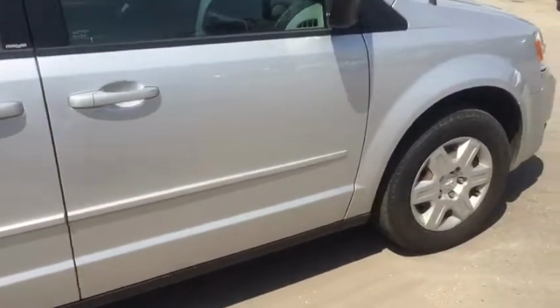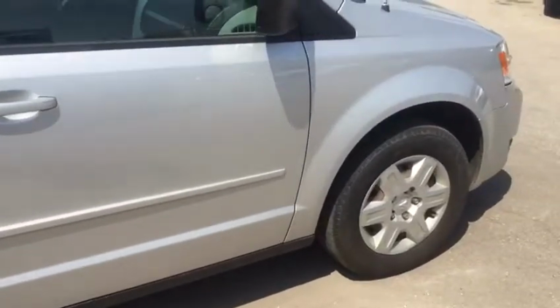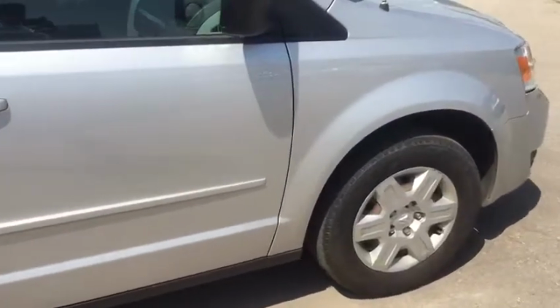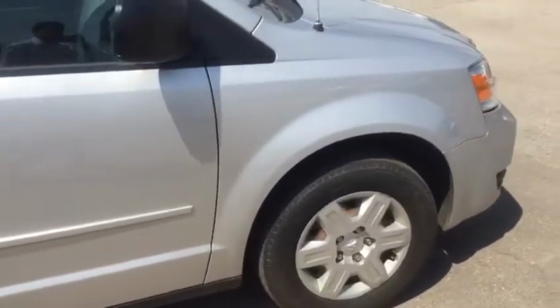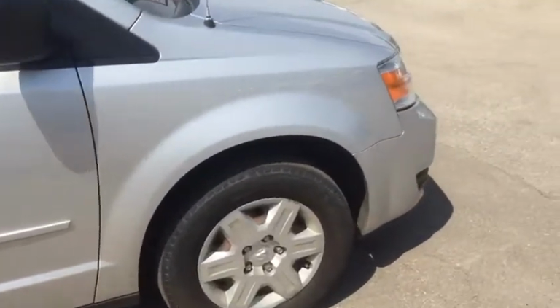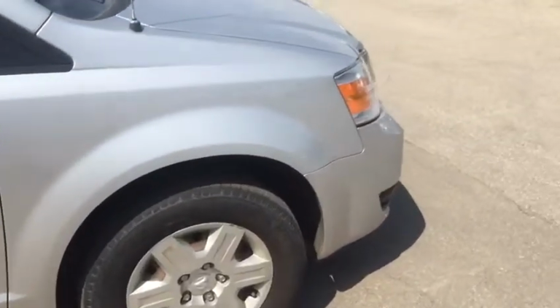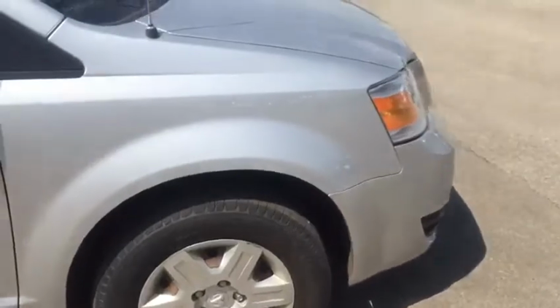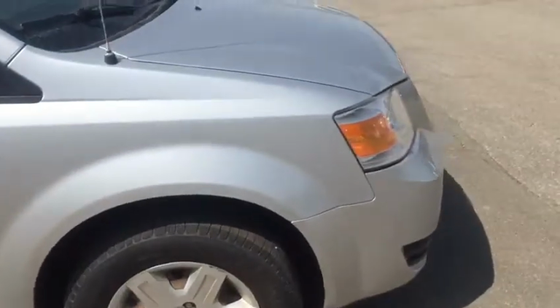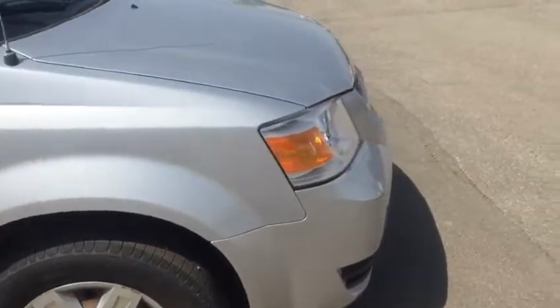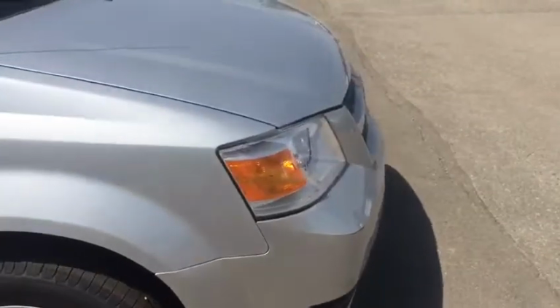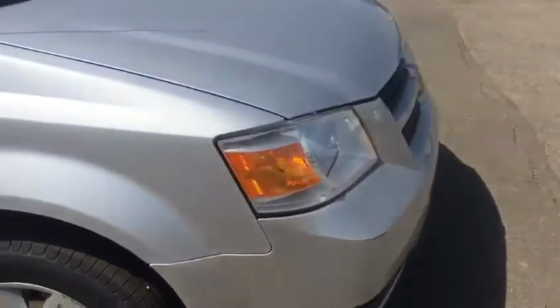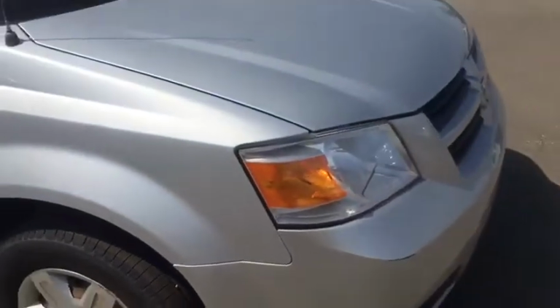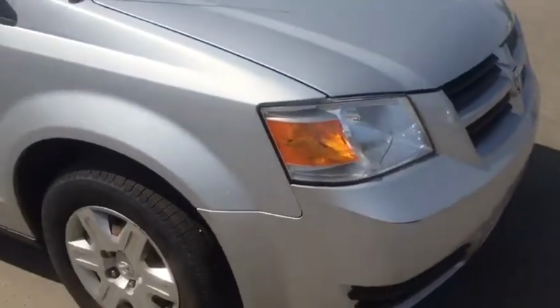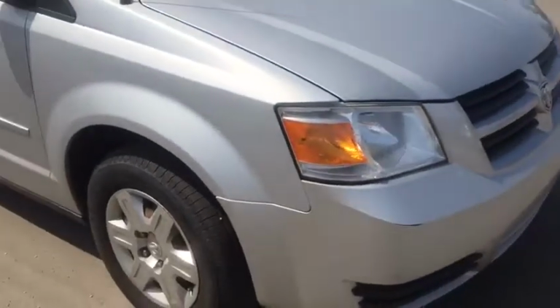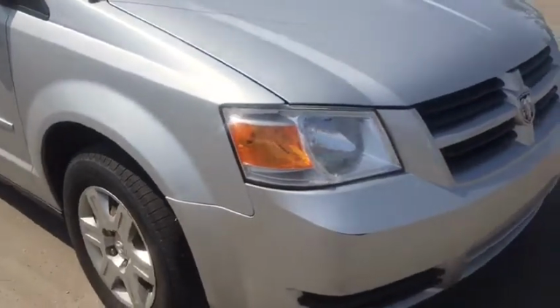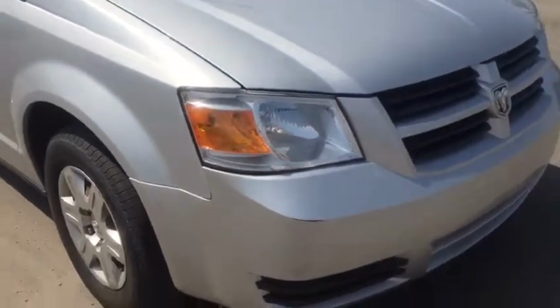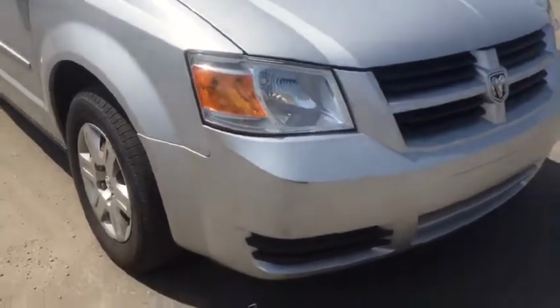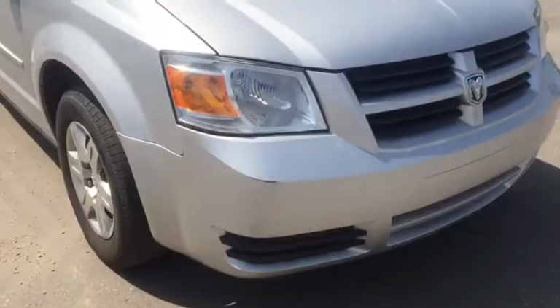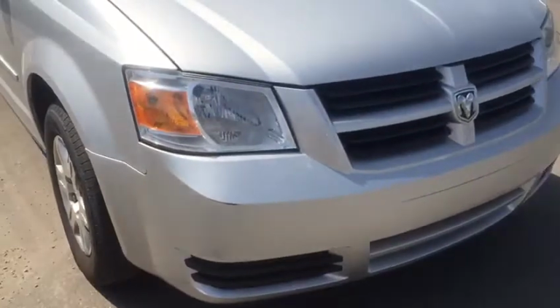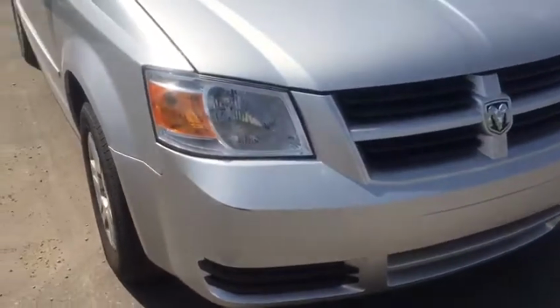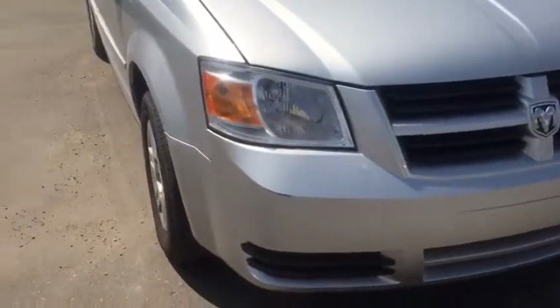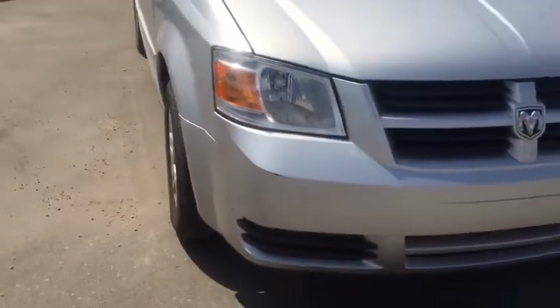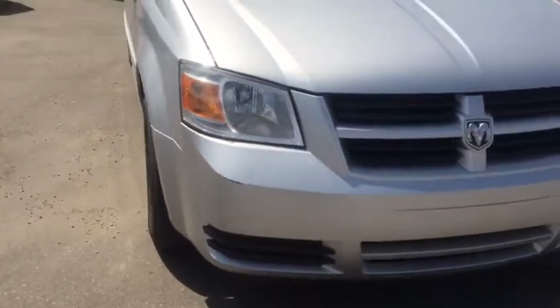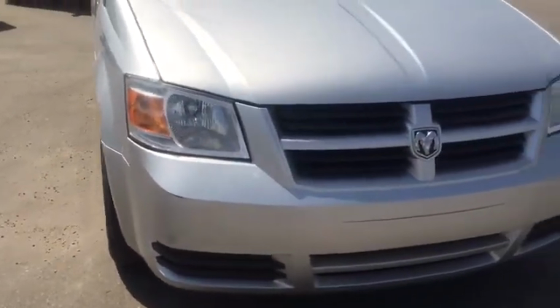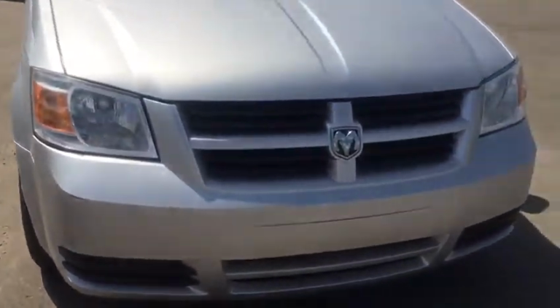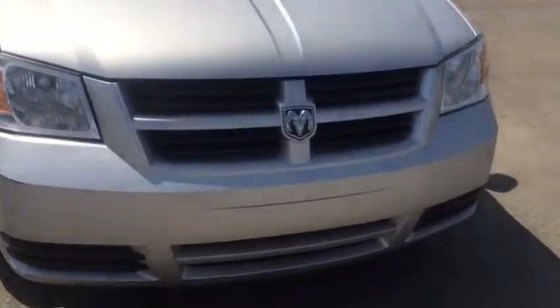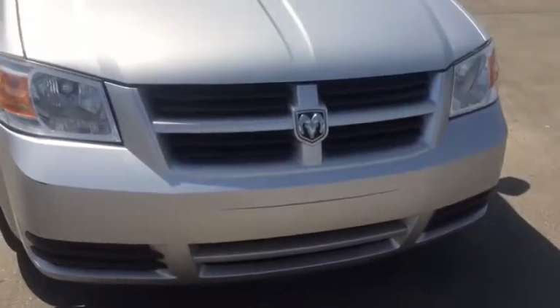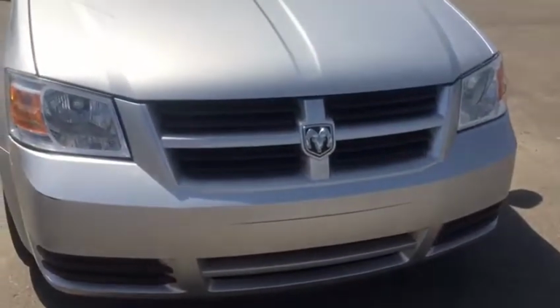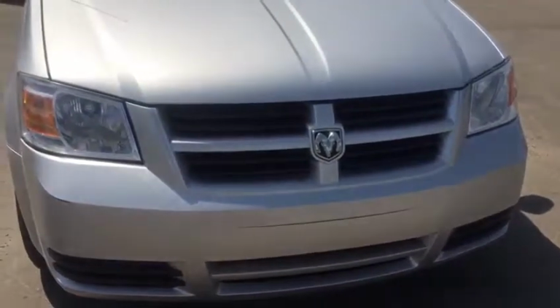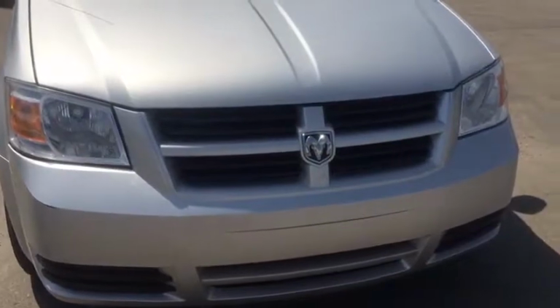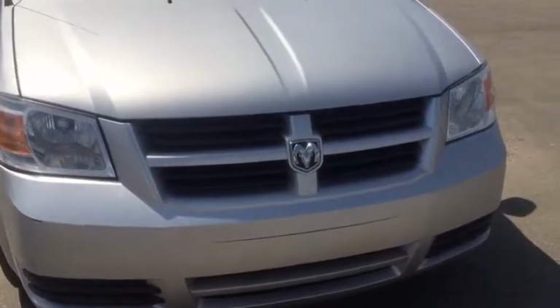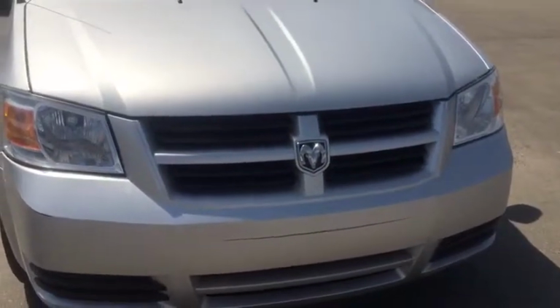Again, very clean and in very good condition — no accidents on it. Please let me know when you are coming to see this van; I'll take you for a demo drive and we'll go from there. Thanks for watching the video, have a great day!